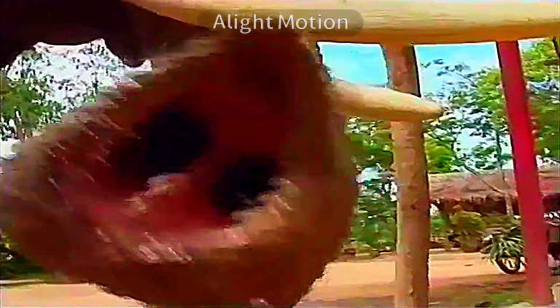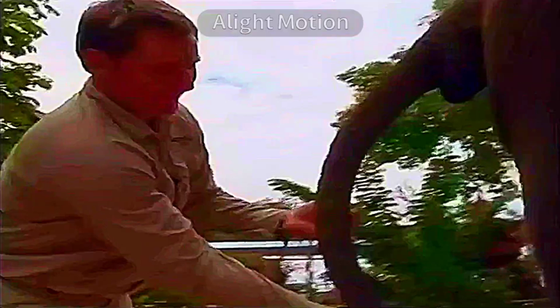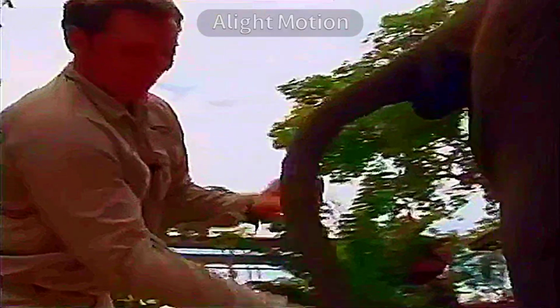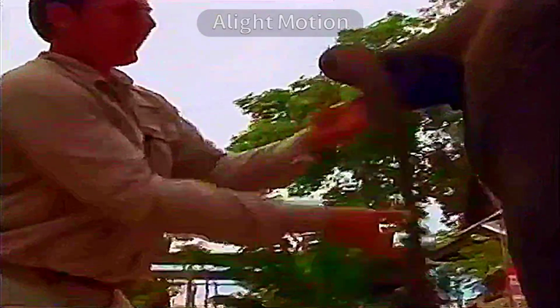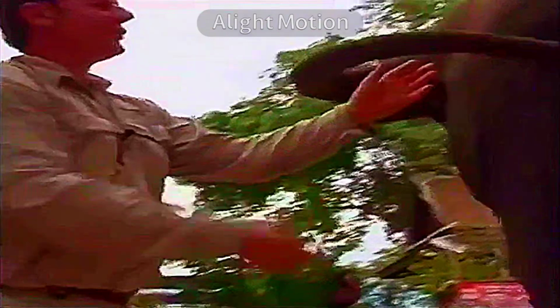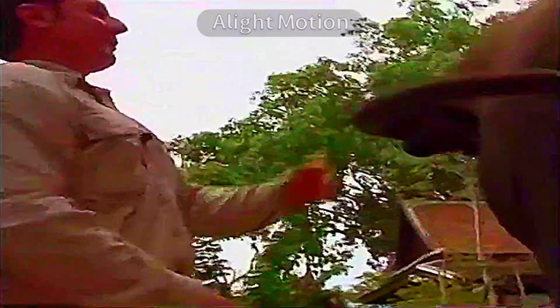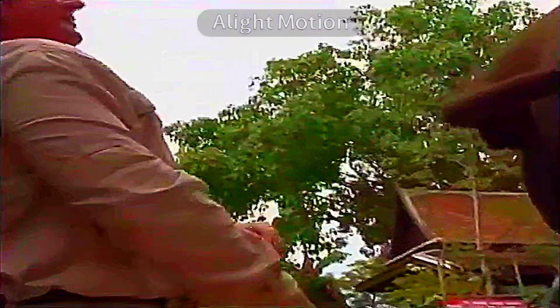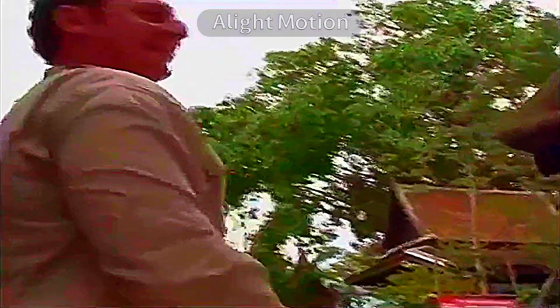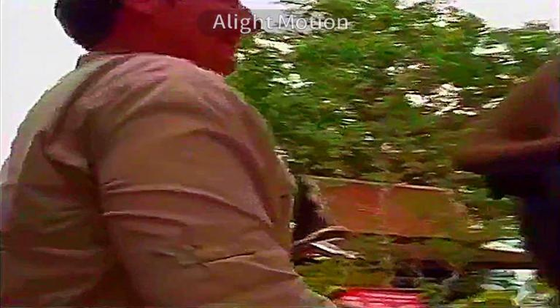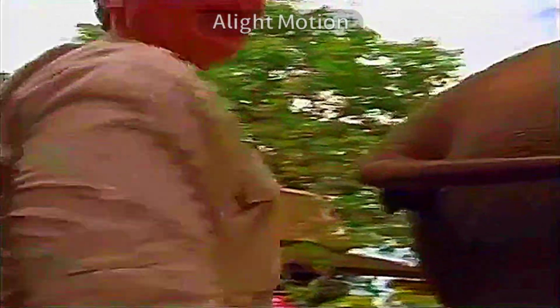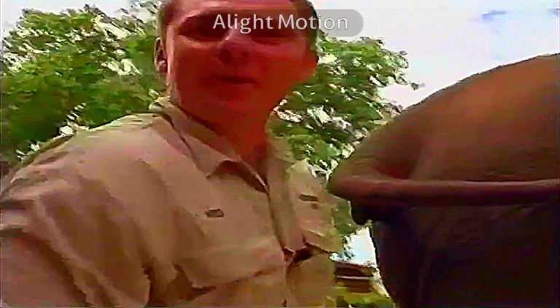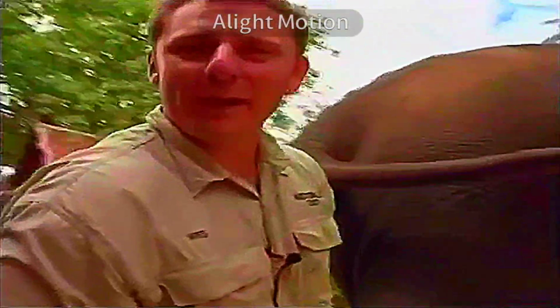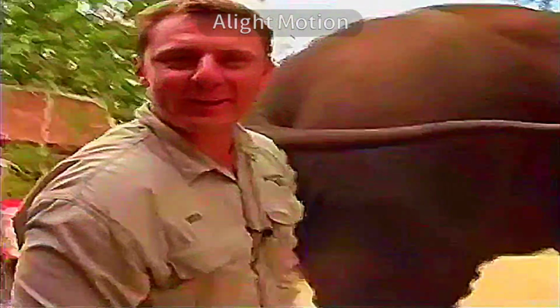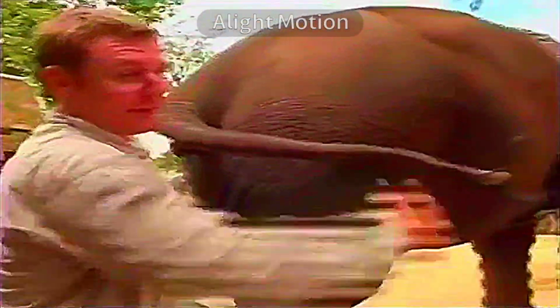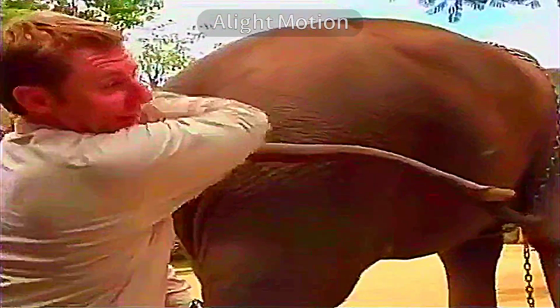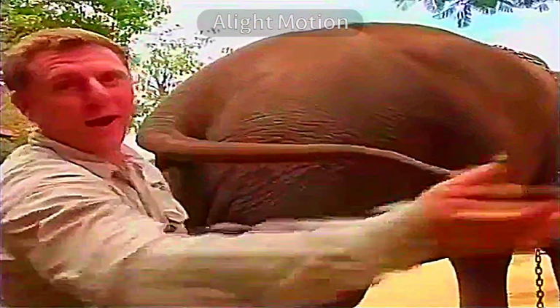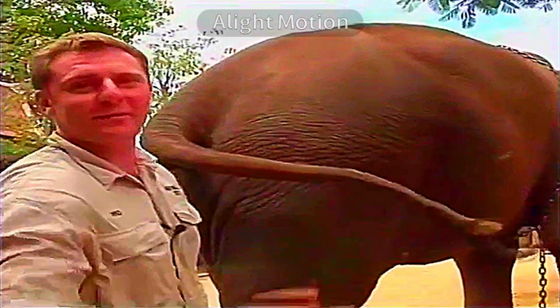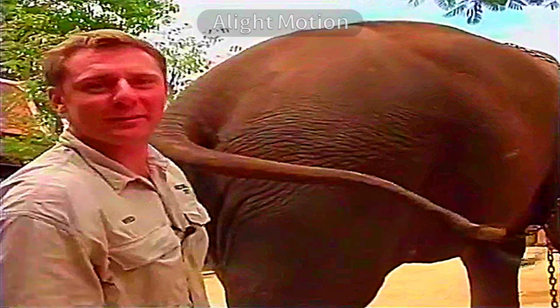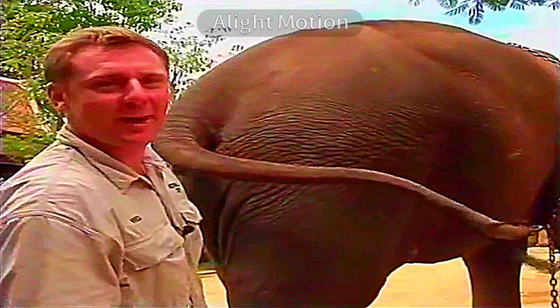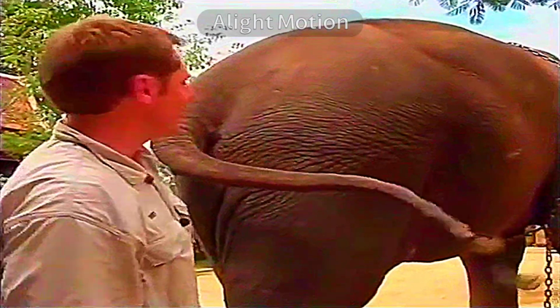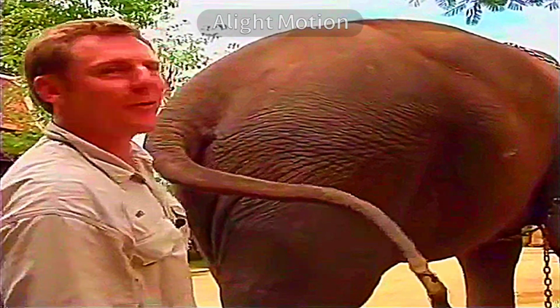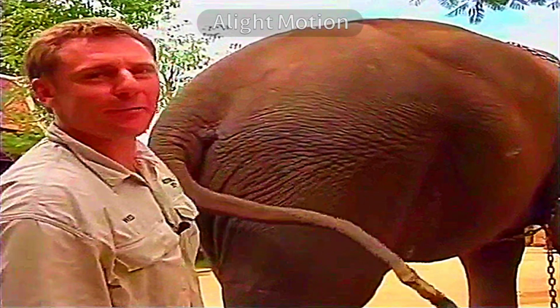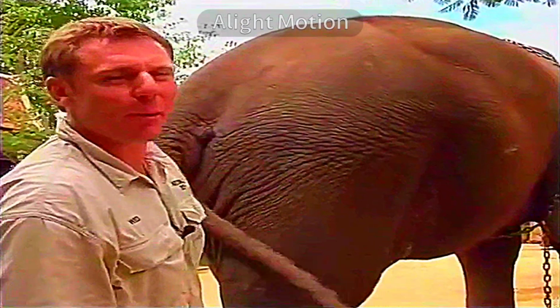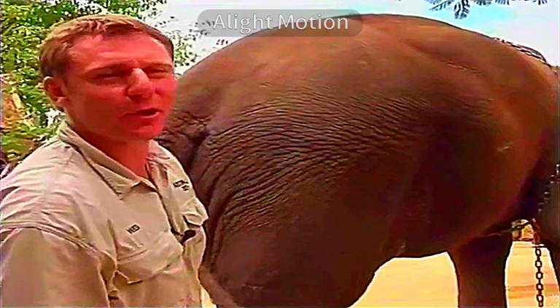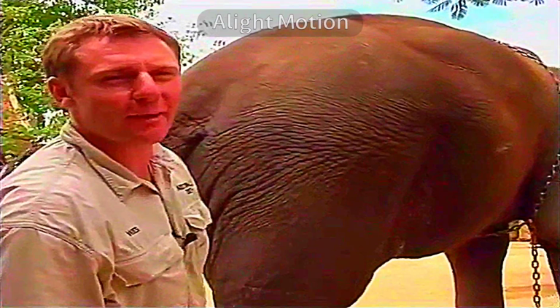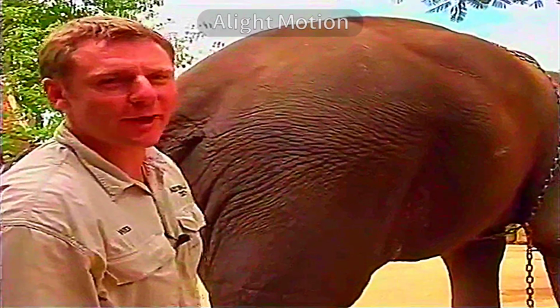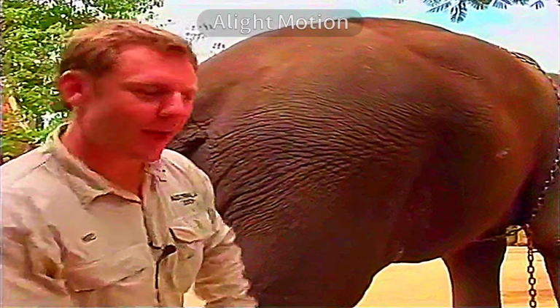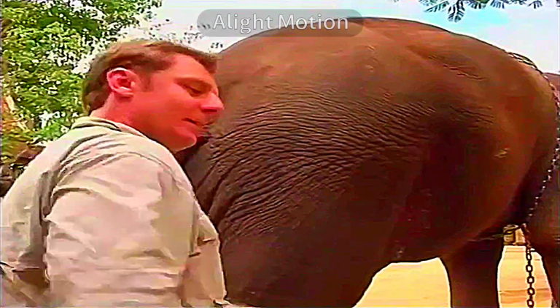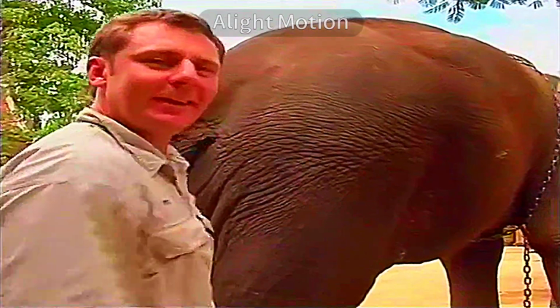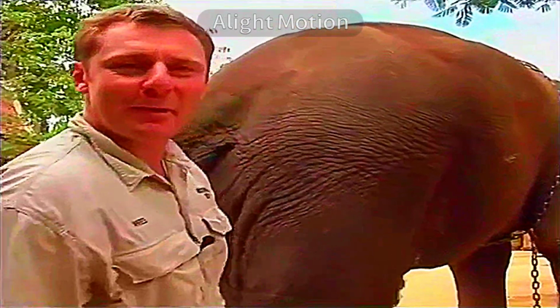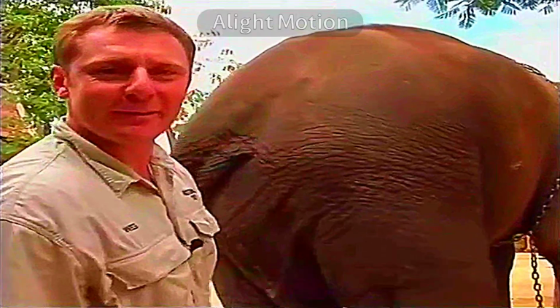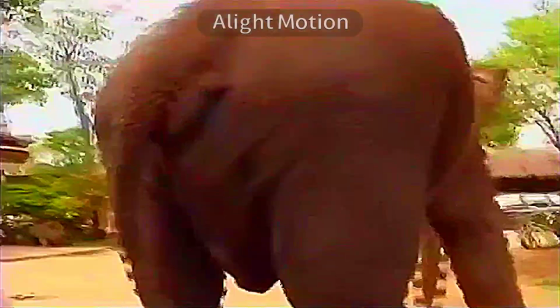Have a look at this big tail — it can be used for a few things. Not only do you have to worry about their tusks, but they can actually whack you in the face with their tail. Very, very powerful. Probably just knock you out, but it's enough to say: get out of my face.